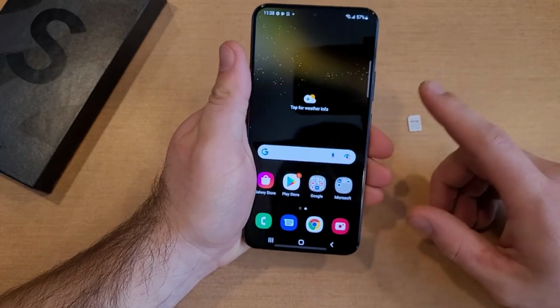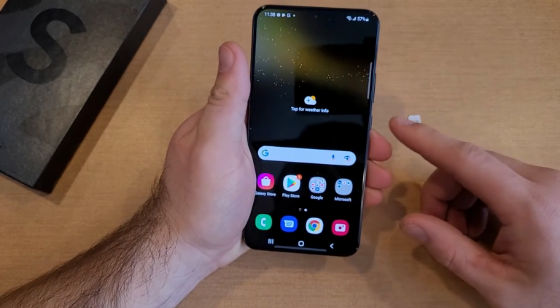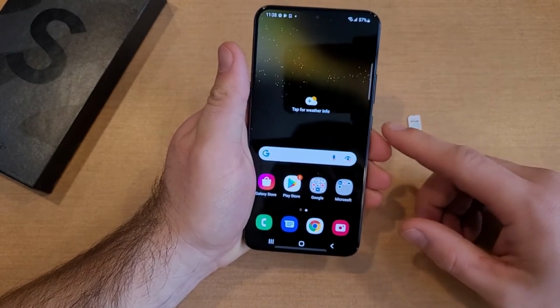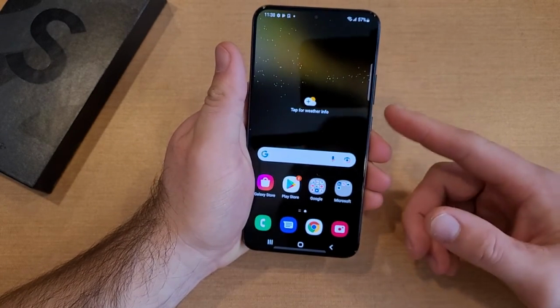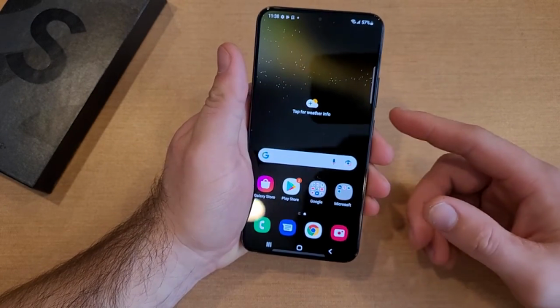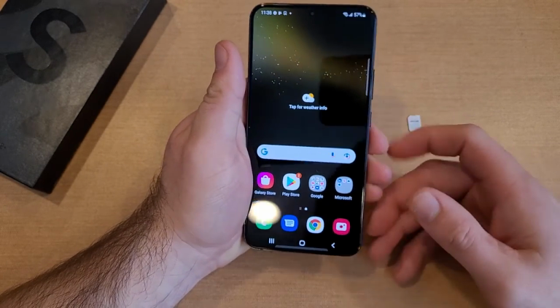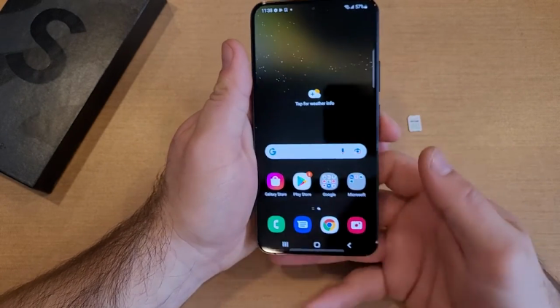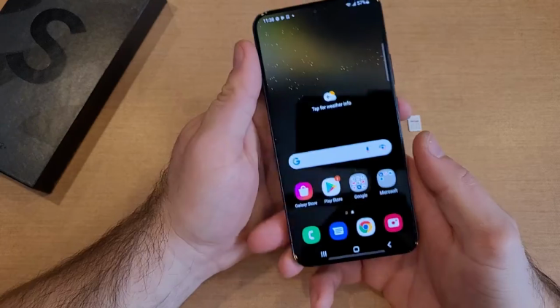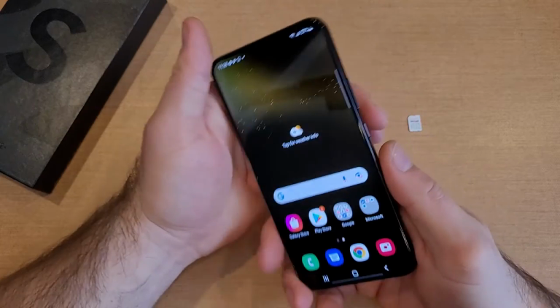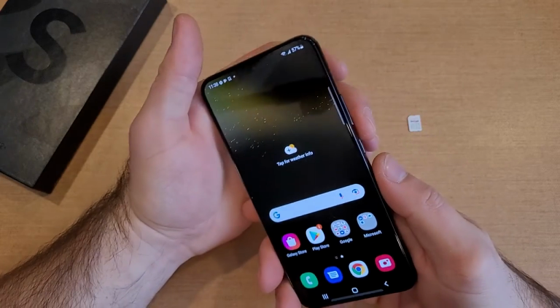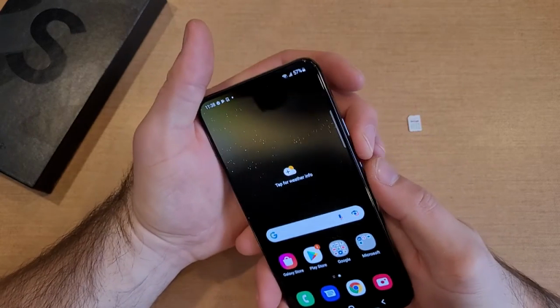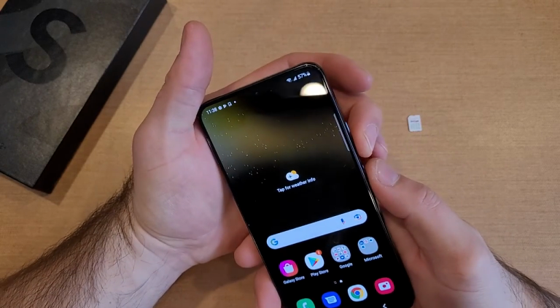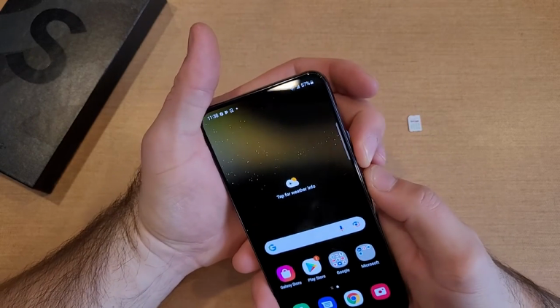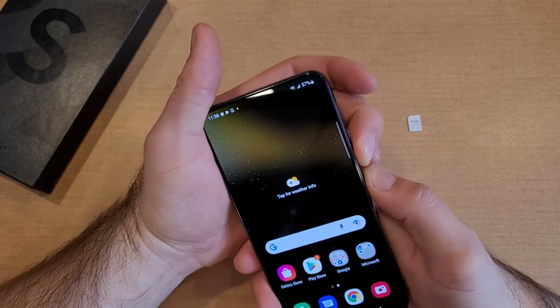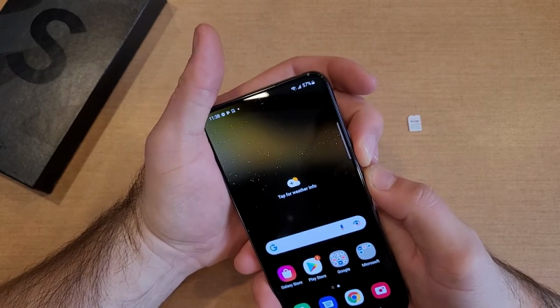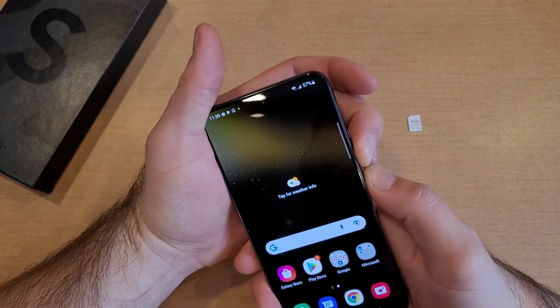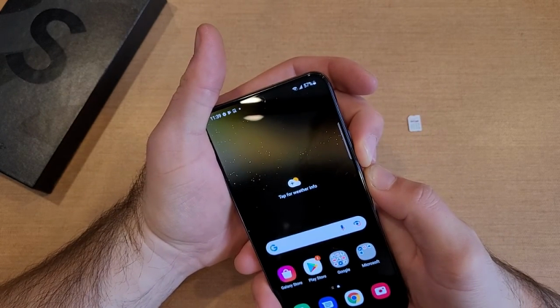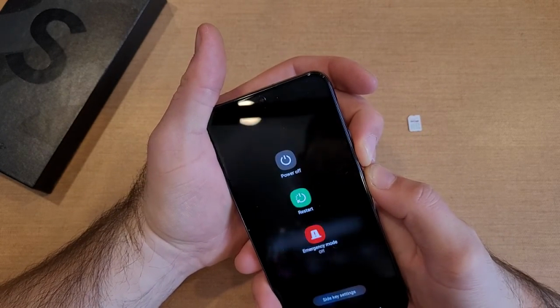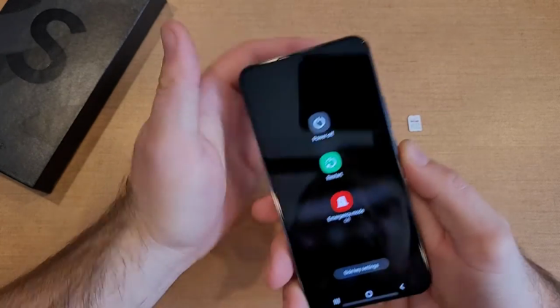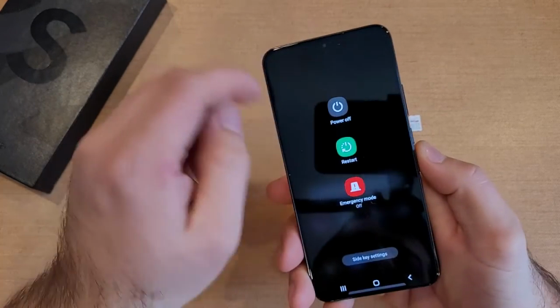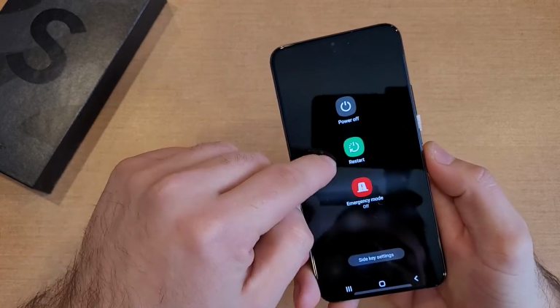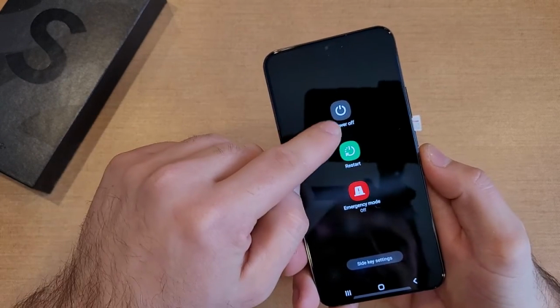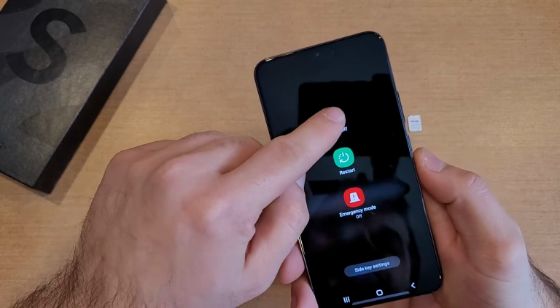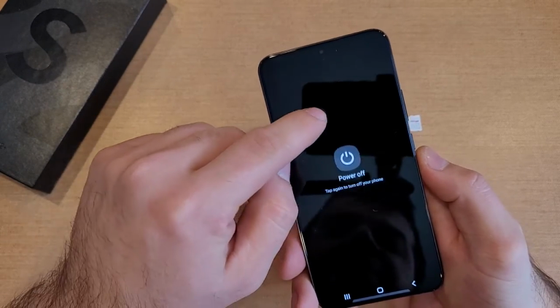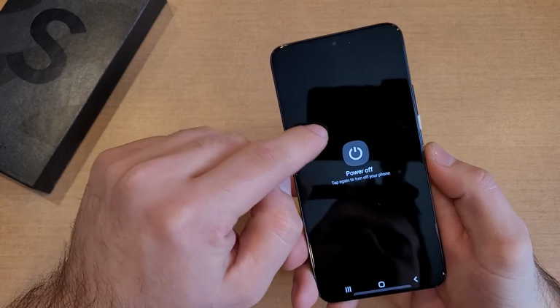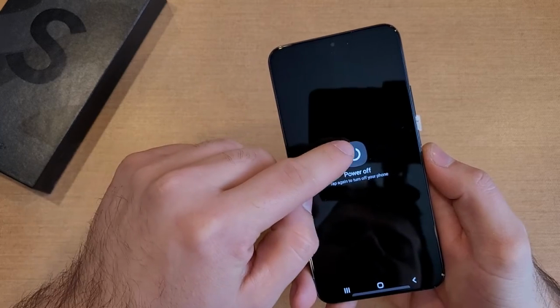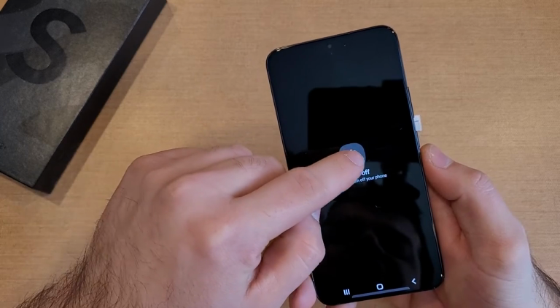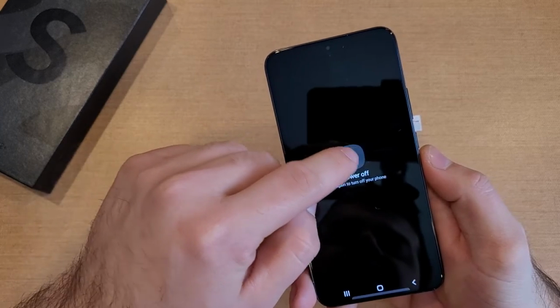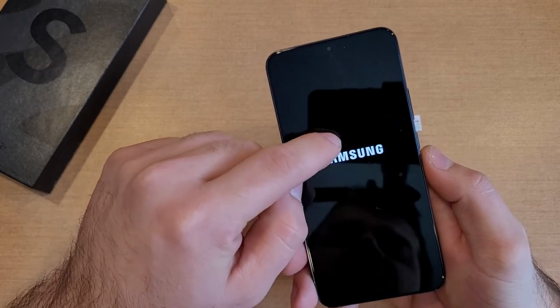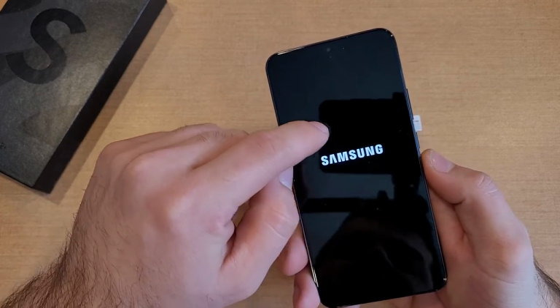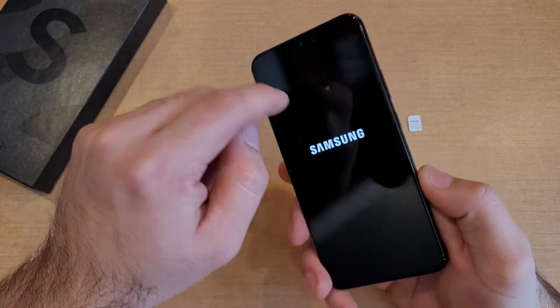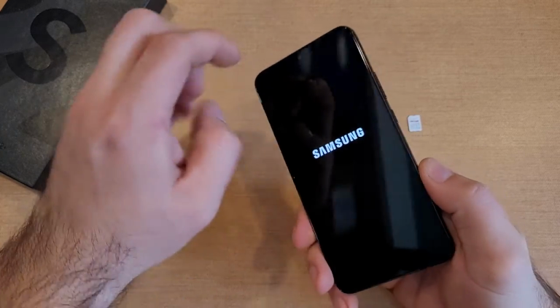First thing we want to do is power off the device. What you're going to want to do is press the volume down and the power button together. Press and hold them. We will see there is a power off option and we'll go ahead and power that off.